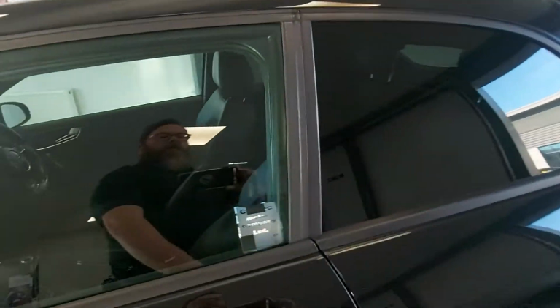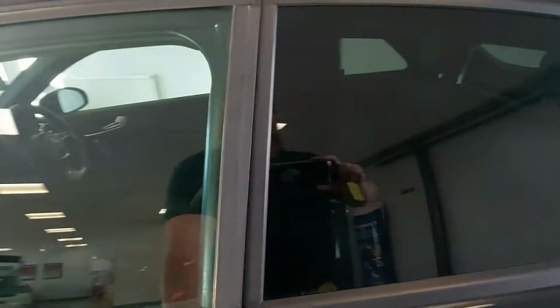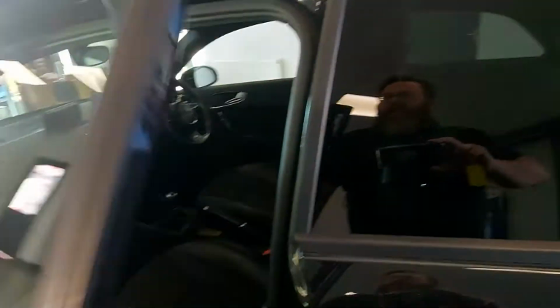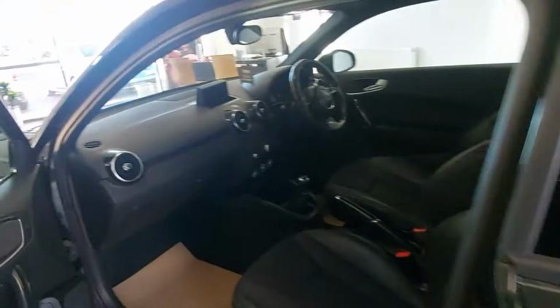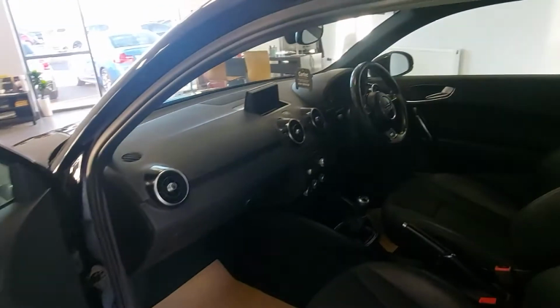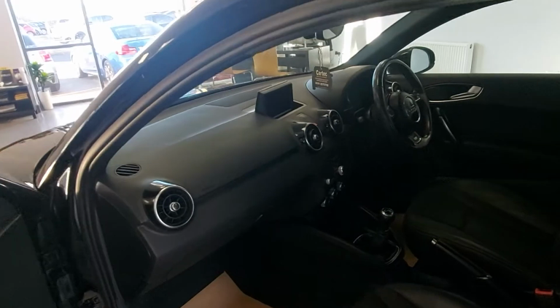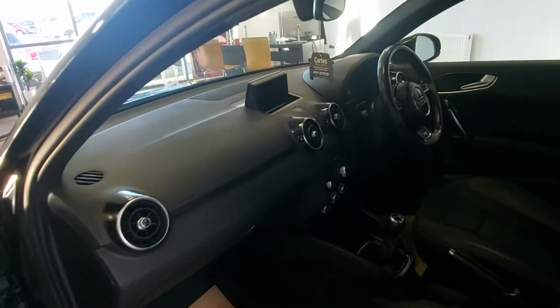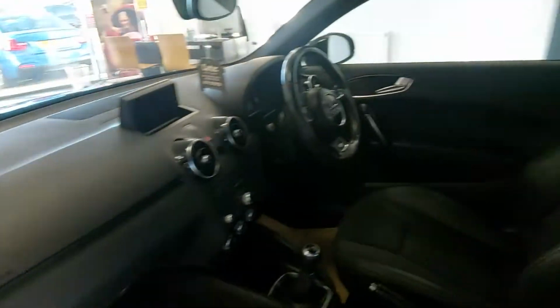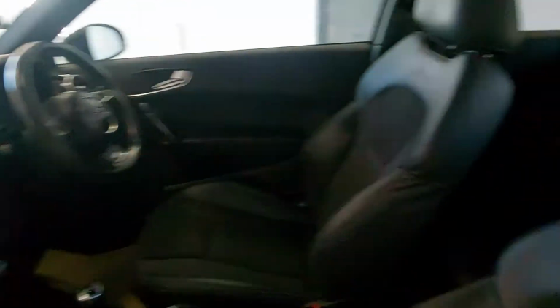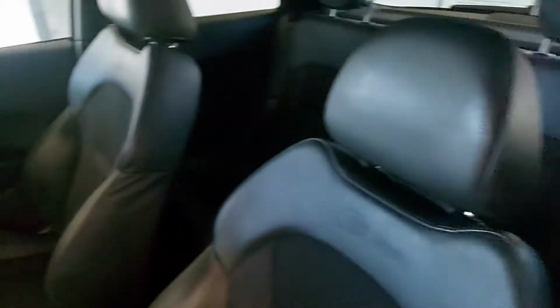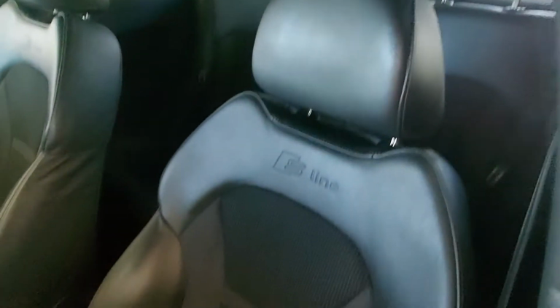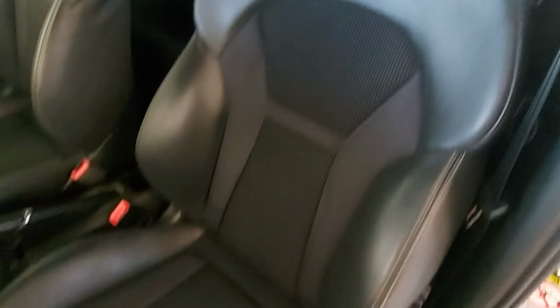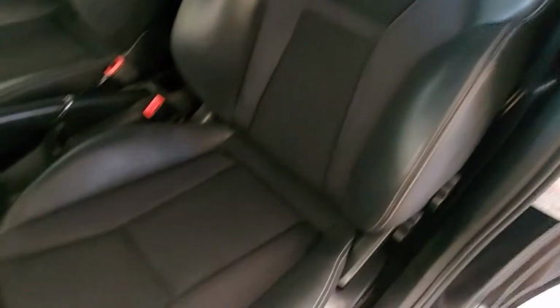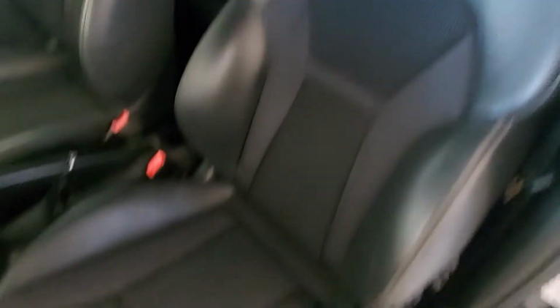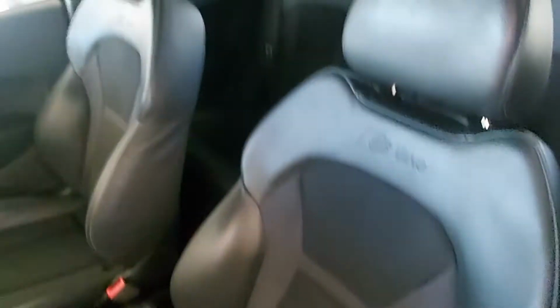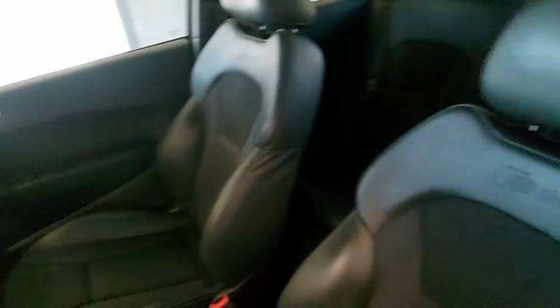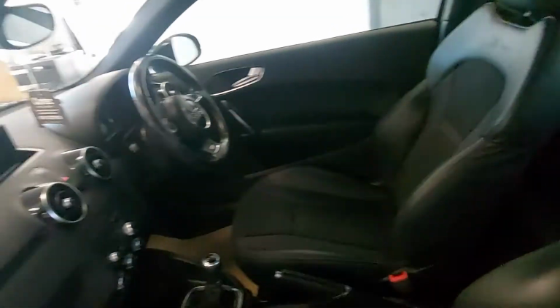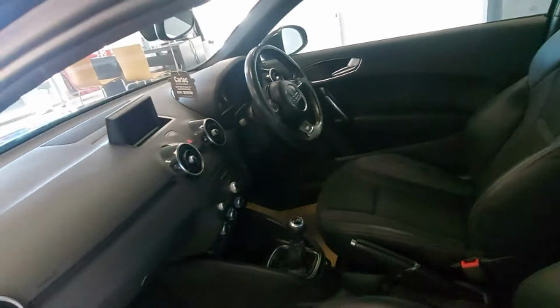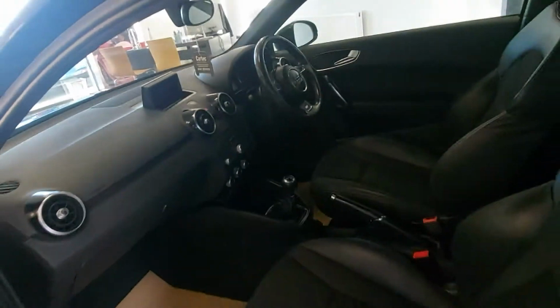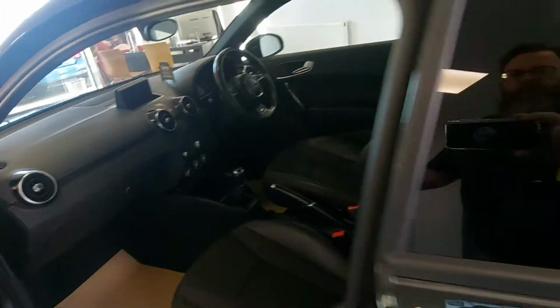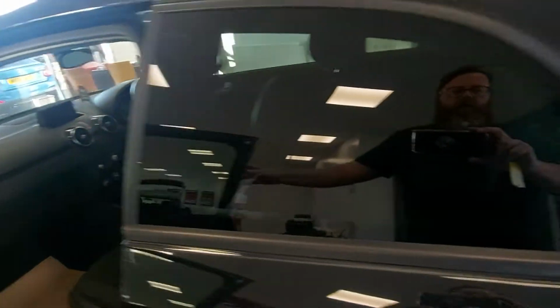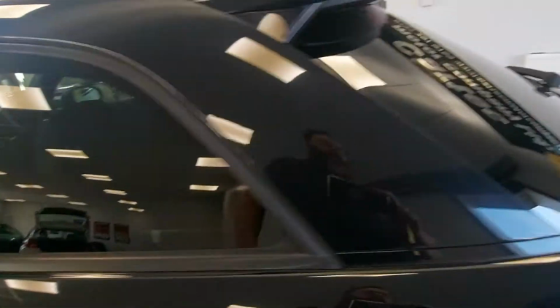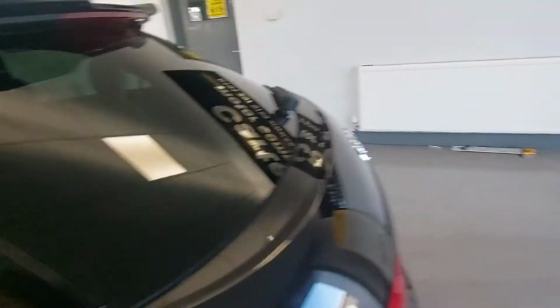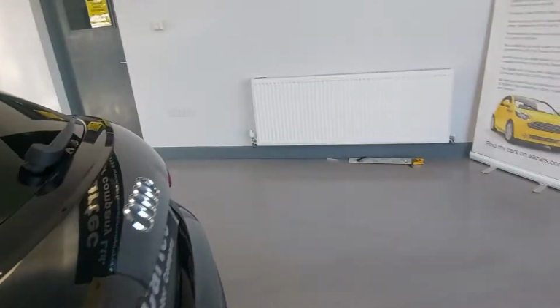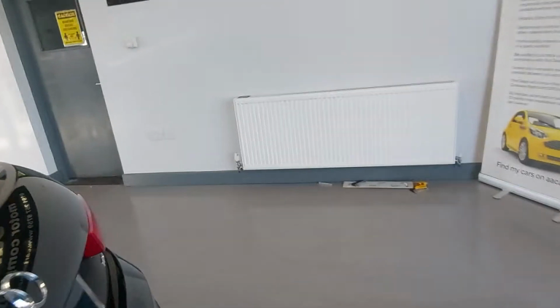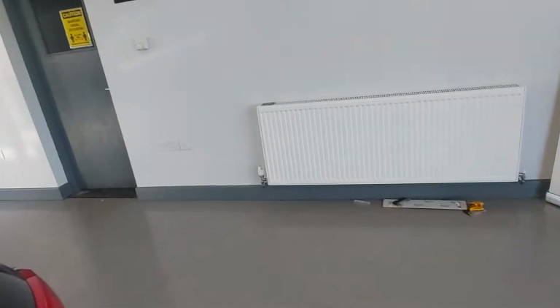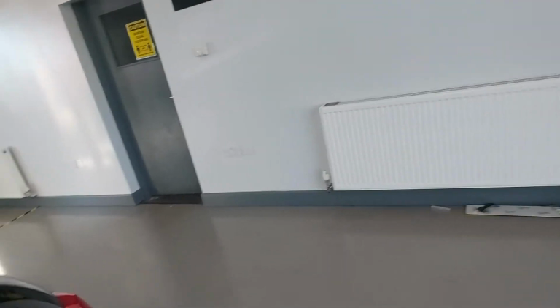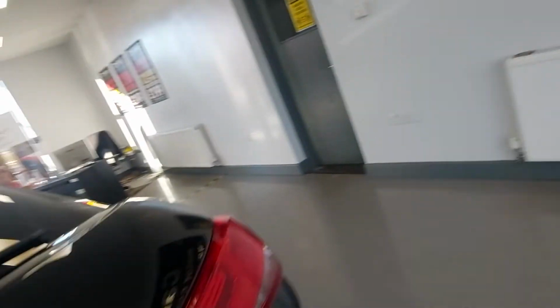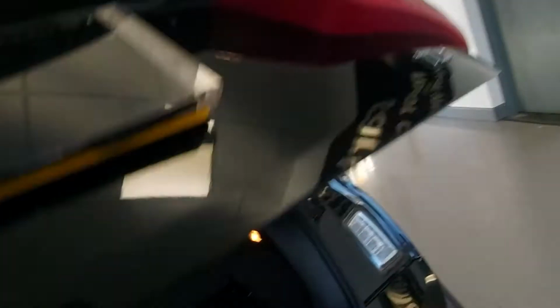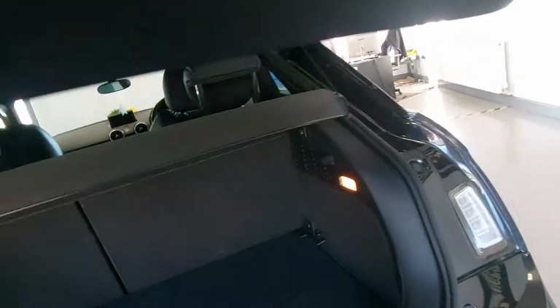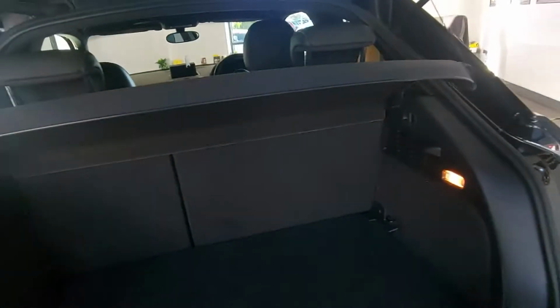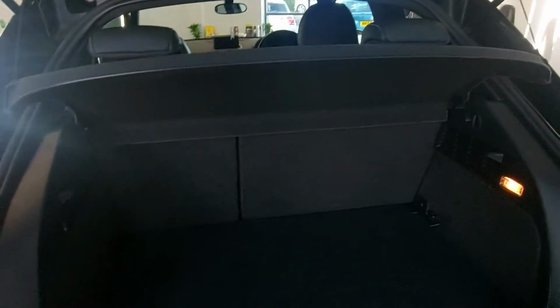Have a look inside. You can see there we've got the half leather with the S Line emblazoned on the back. Nice stitching on the back seats as well. Plenty of room in the back on these. Nice little boot.